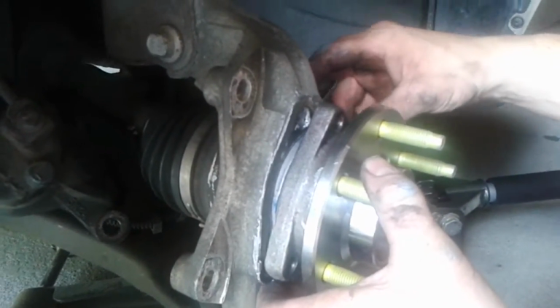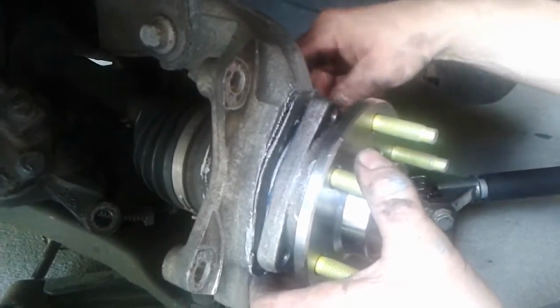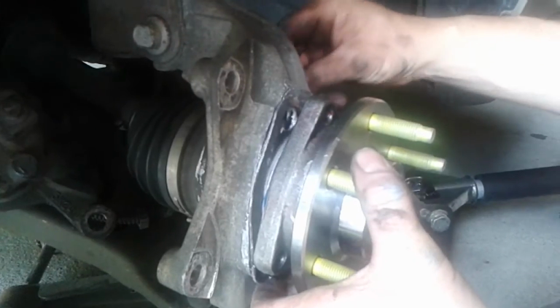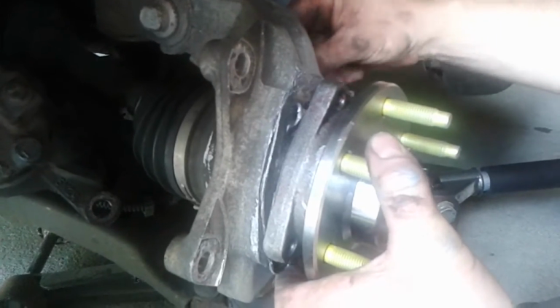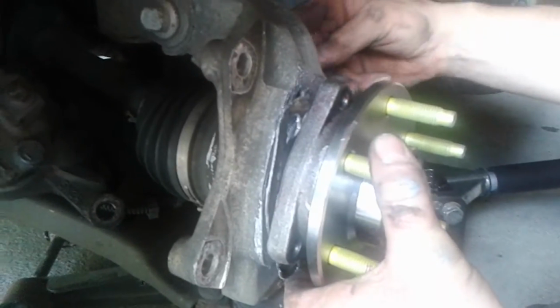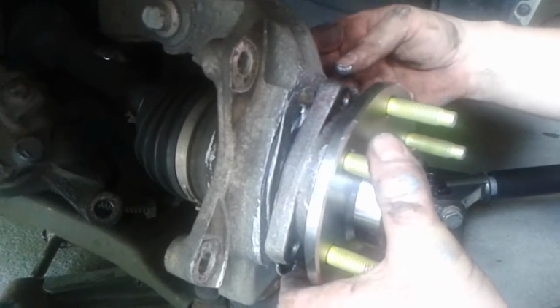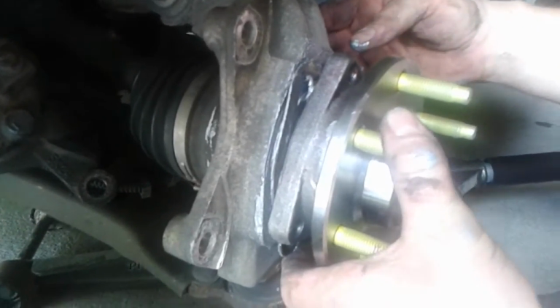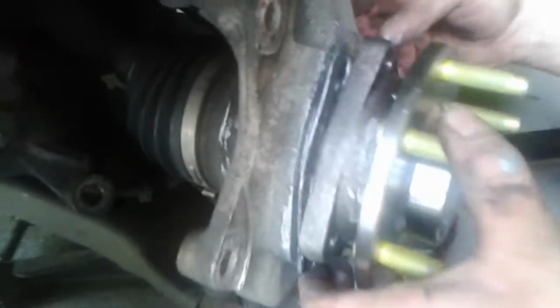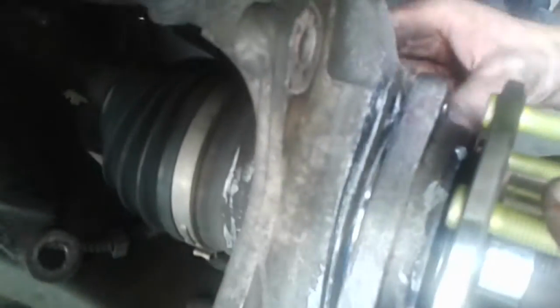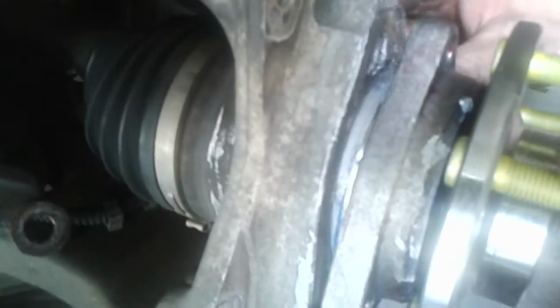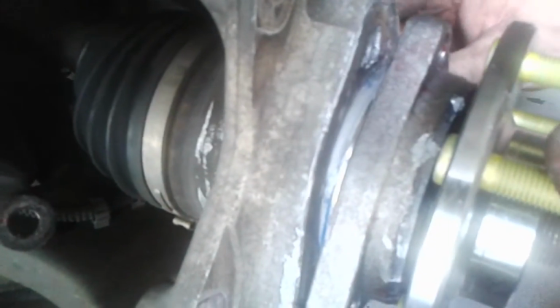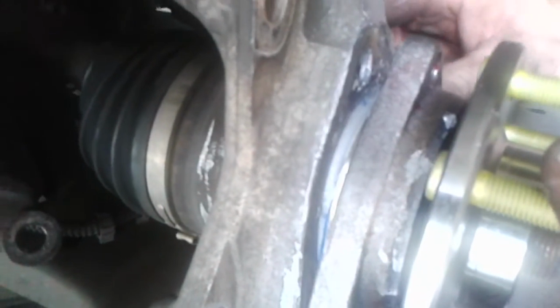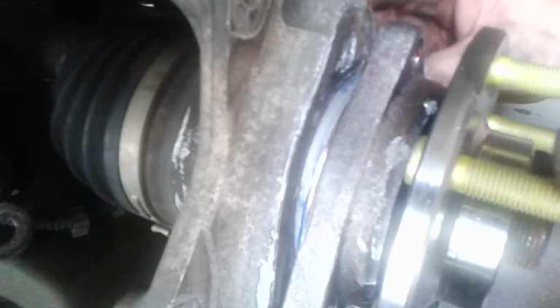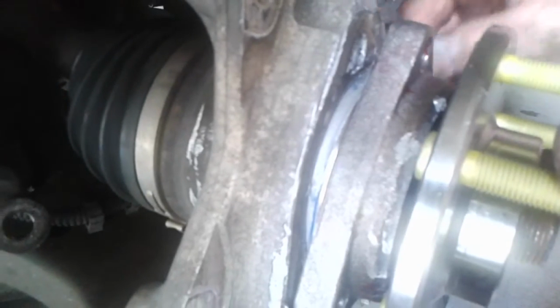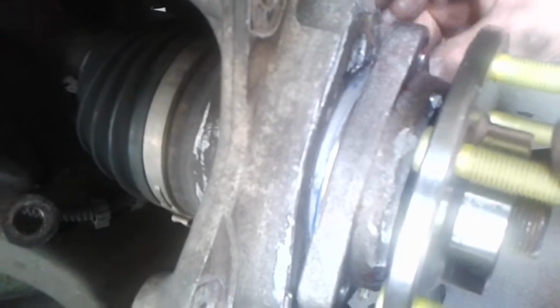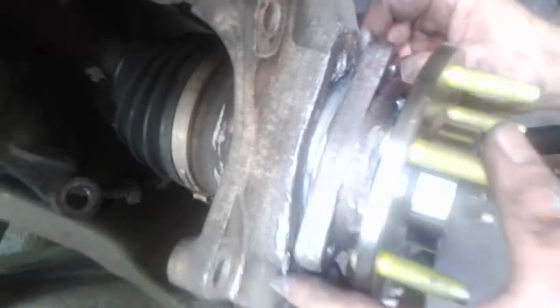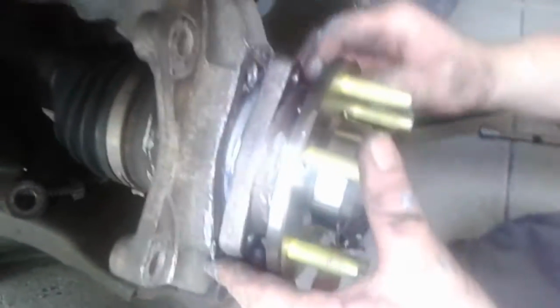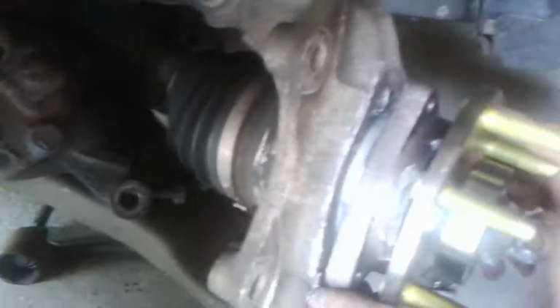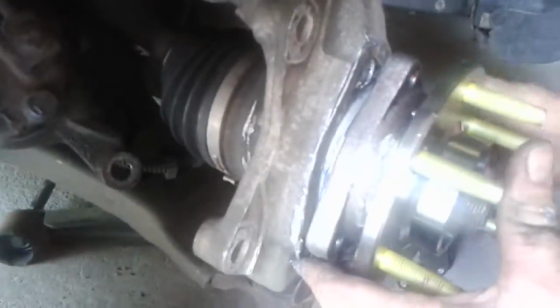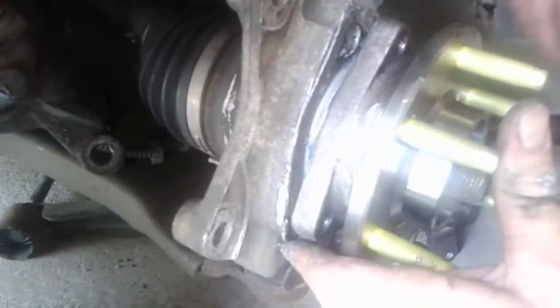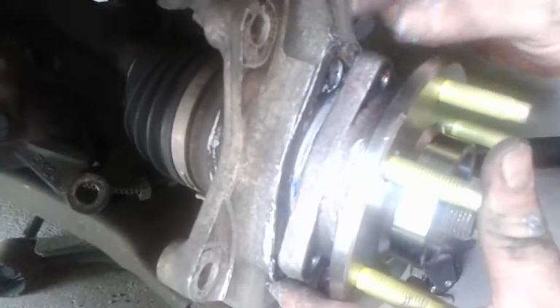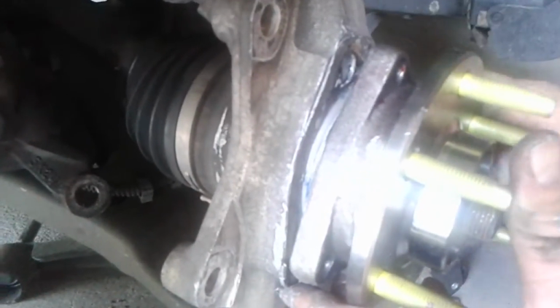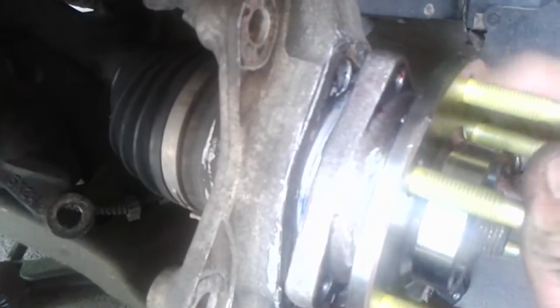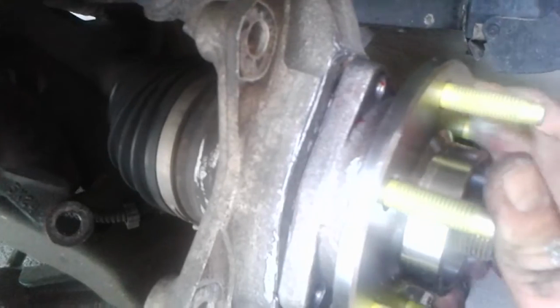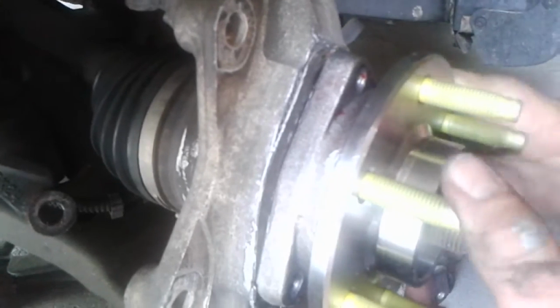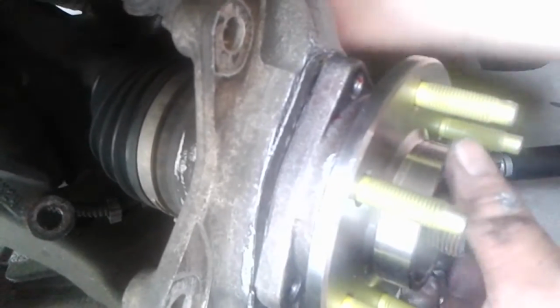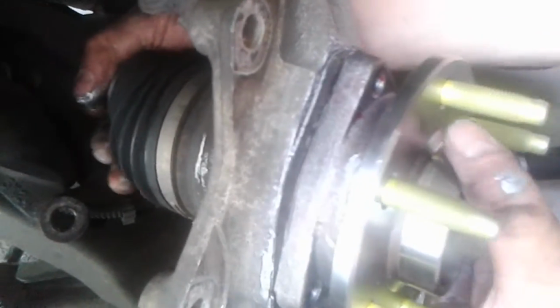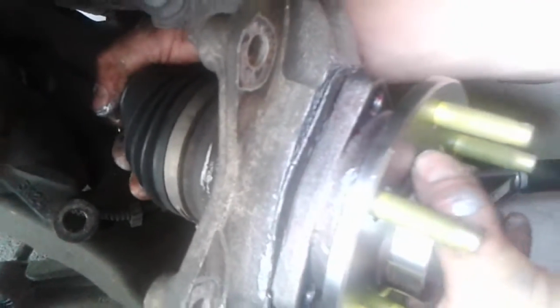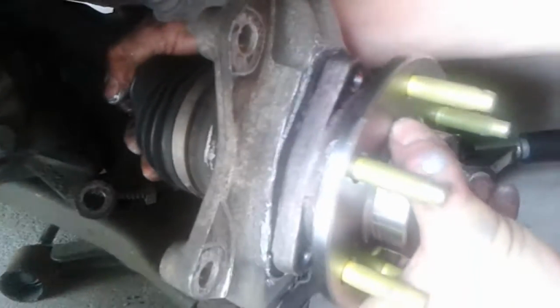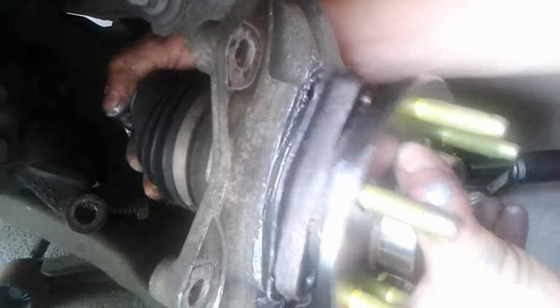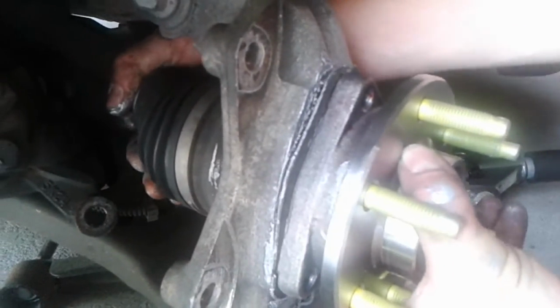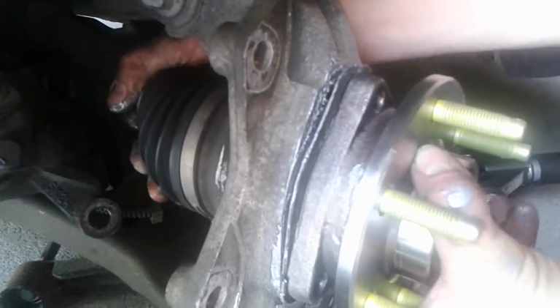This is my bad — I forgot to put this plate on that holds the sensor, which I did before. Make sure you put that on, or else you'll have to redo it. At least I caught it before I had the whole thing assembled.